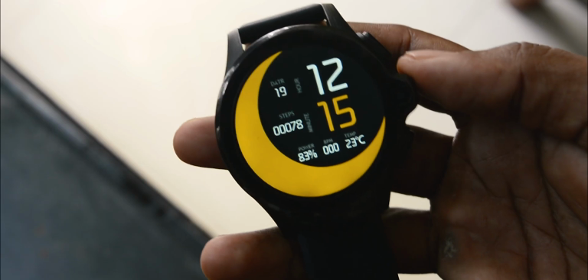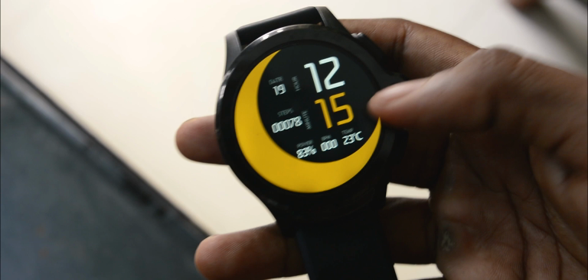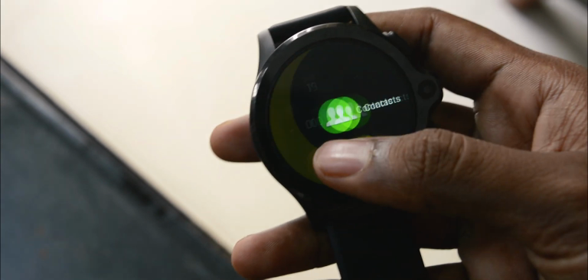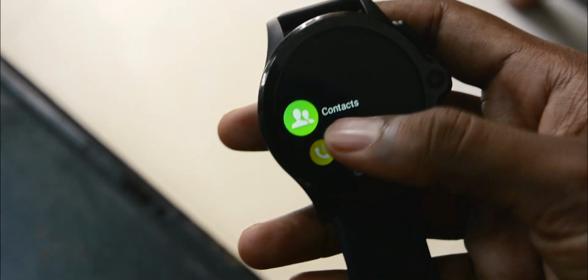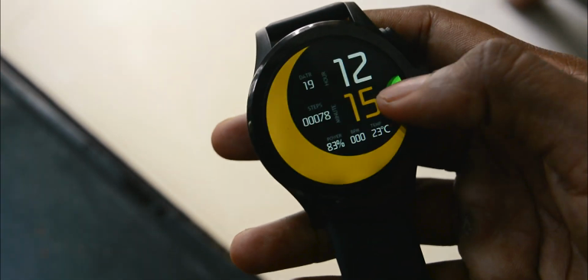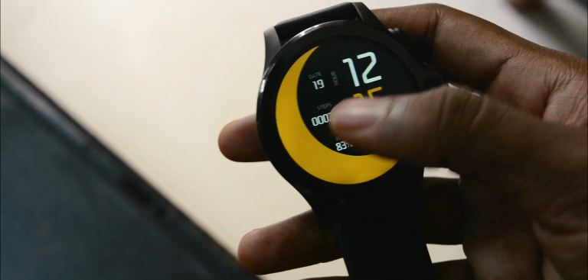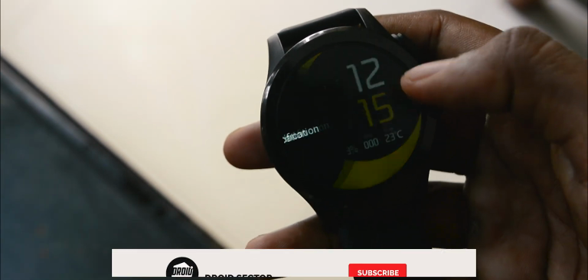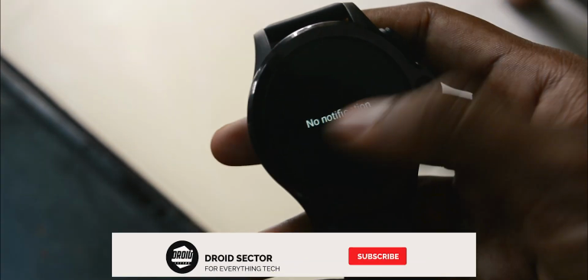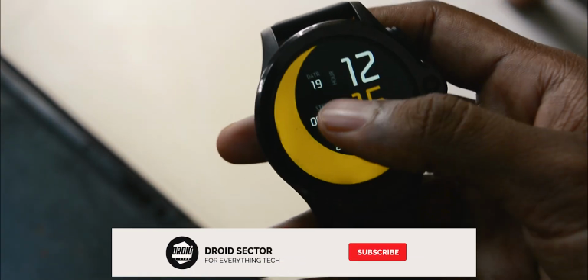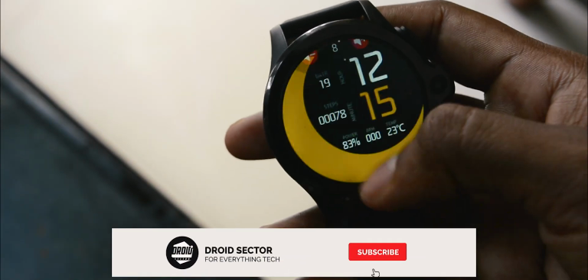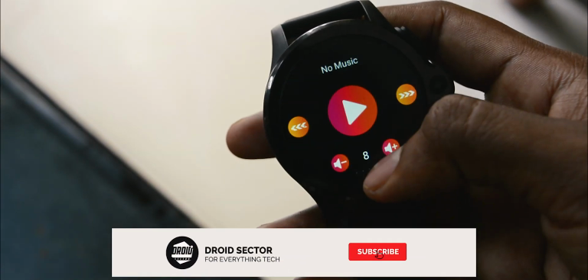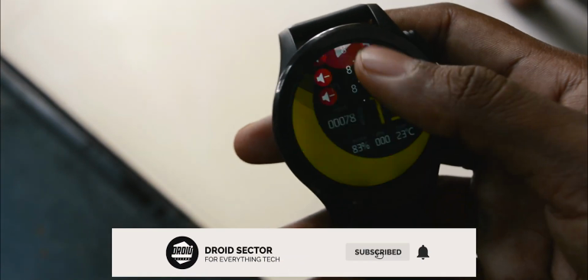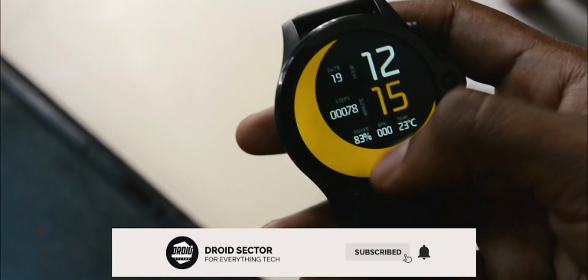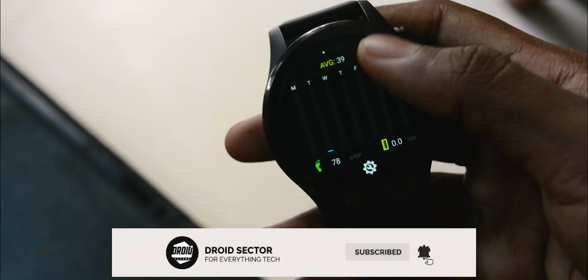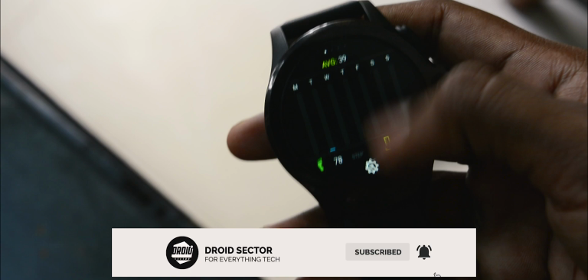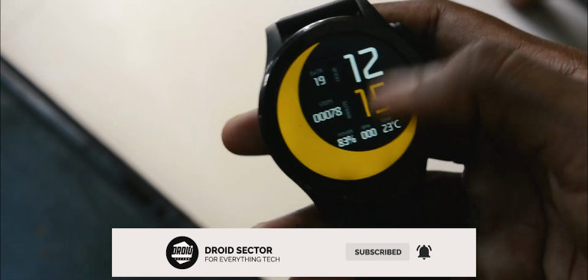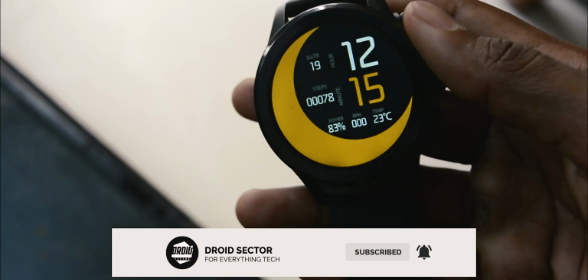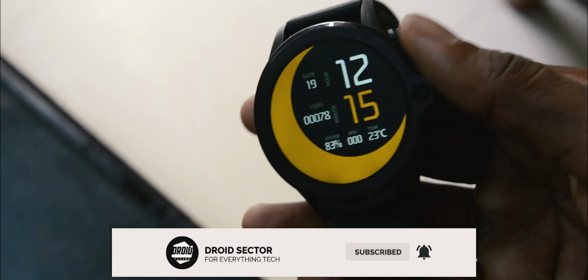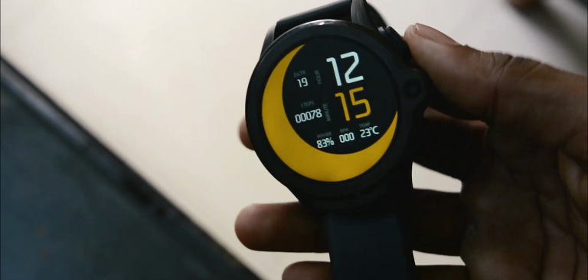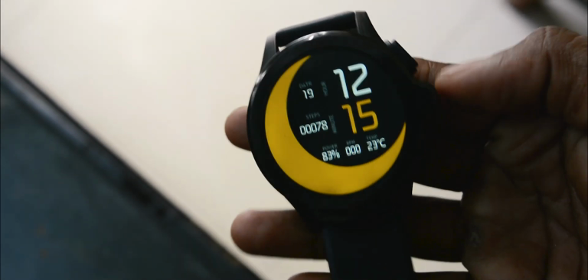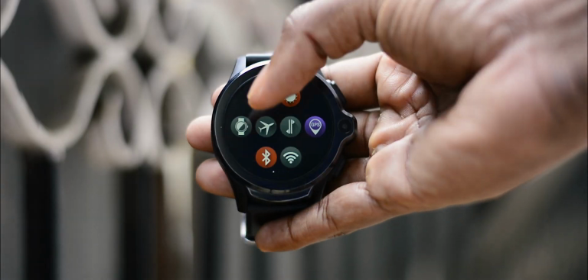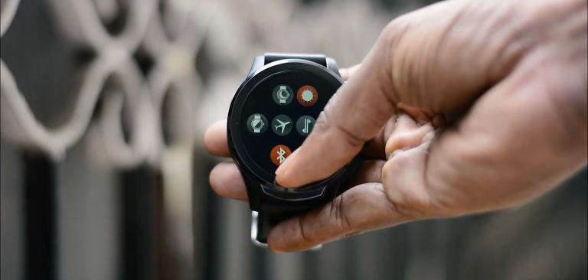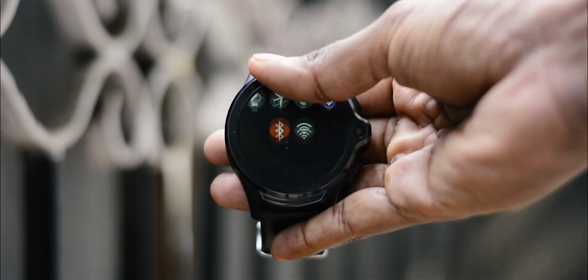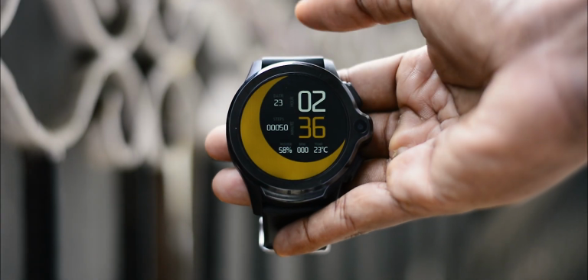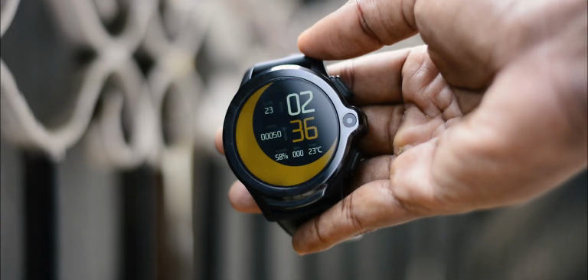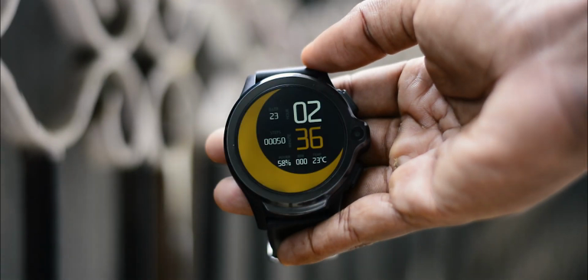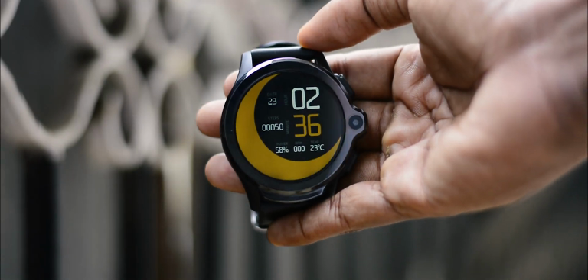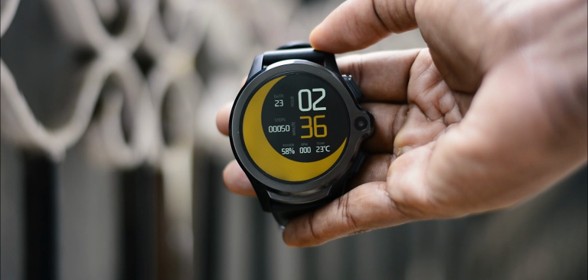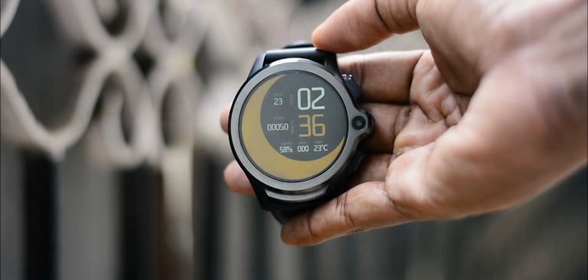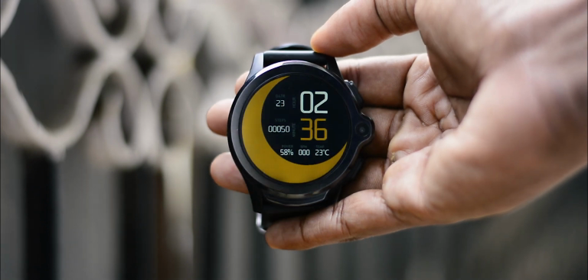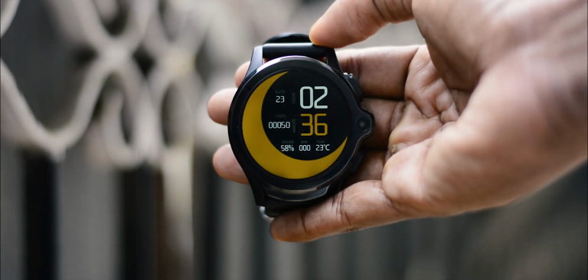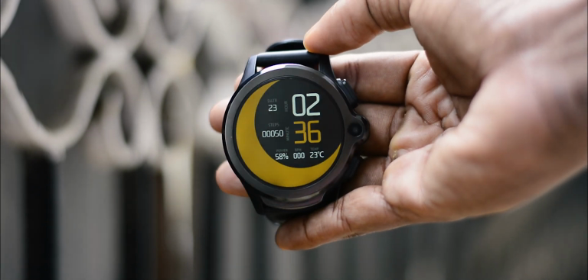The Cospet Prime is a pretty huge wearable. By huge, I mean it's thick, measuring at 17.5mm. But considering its size, it's pretty light, so no fatigue risks during long usage.